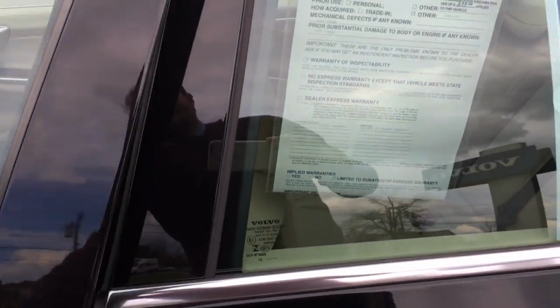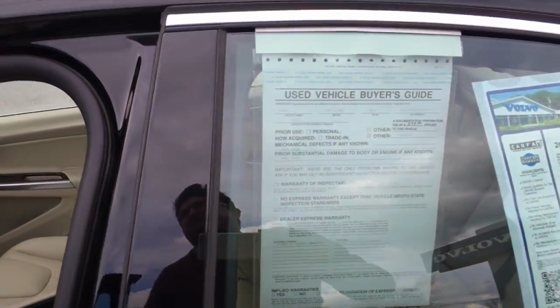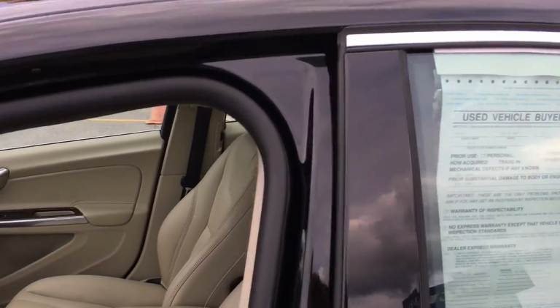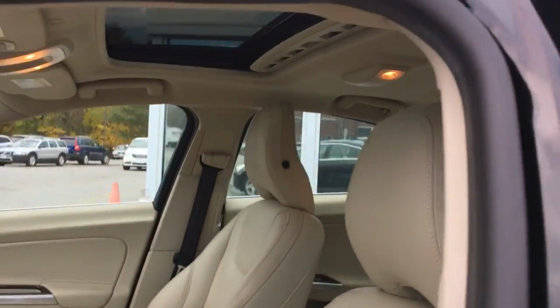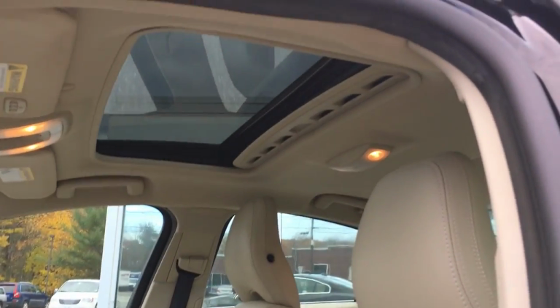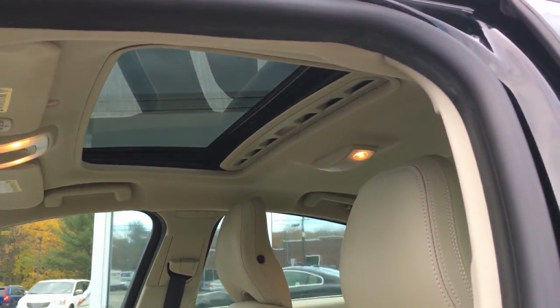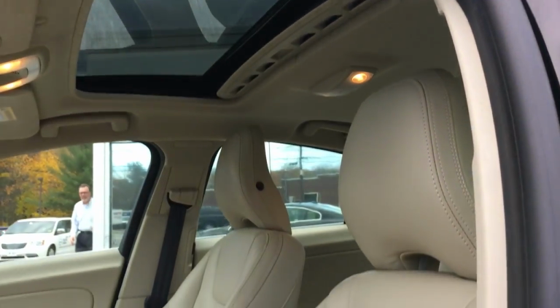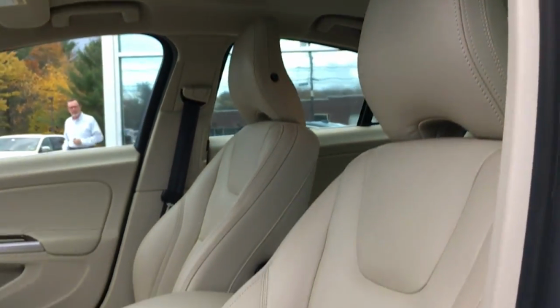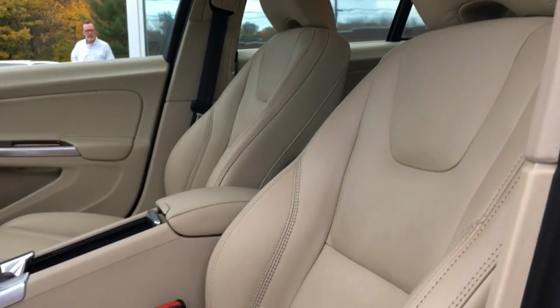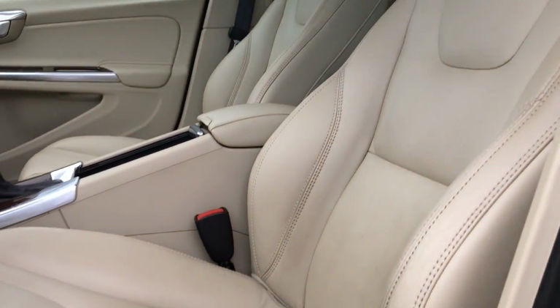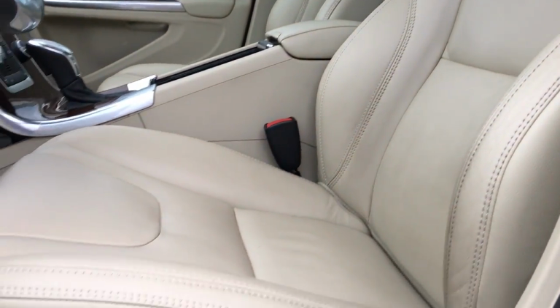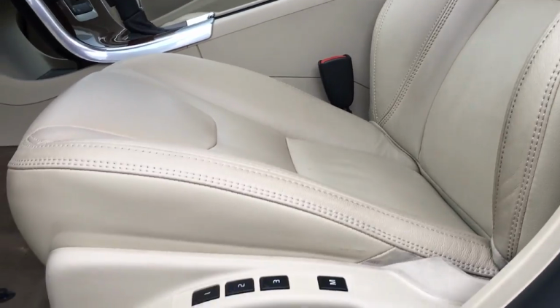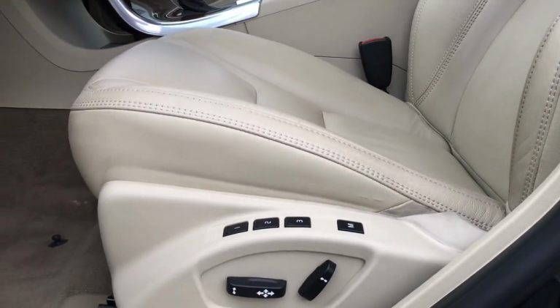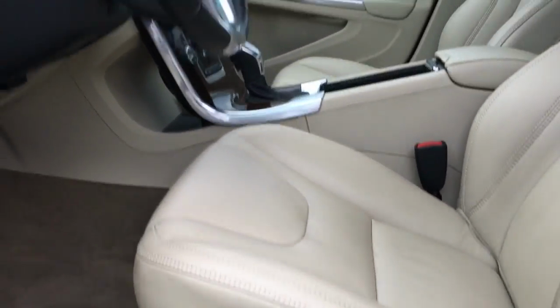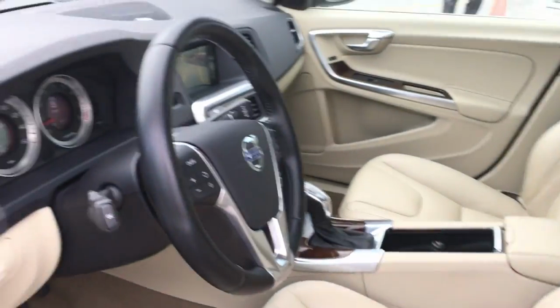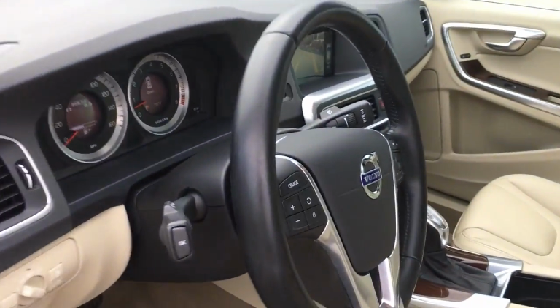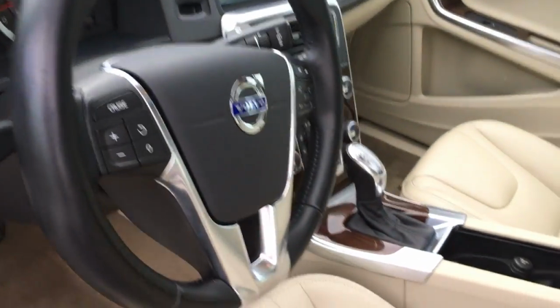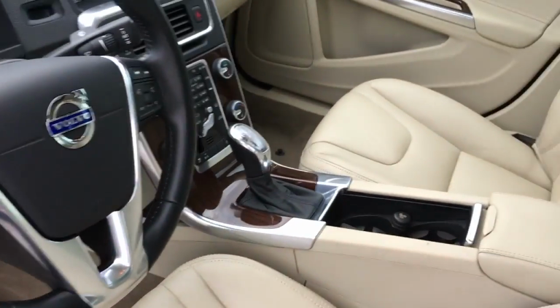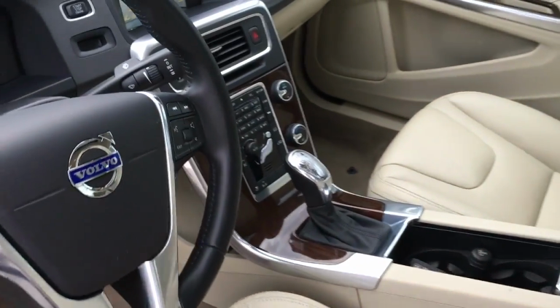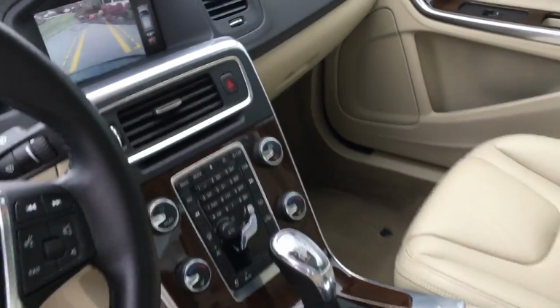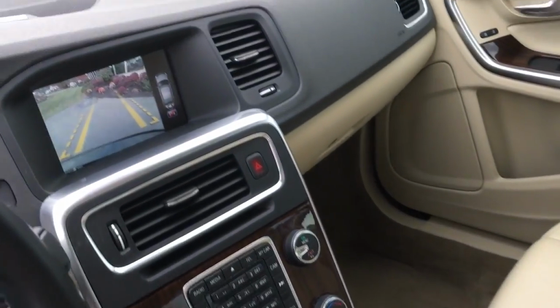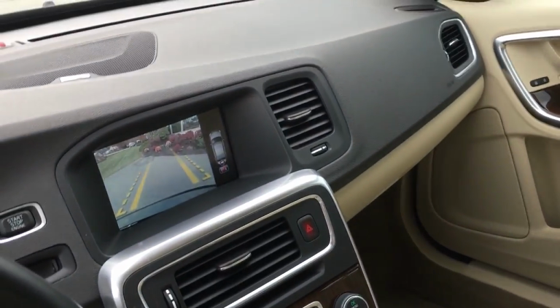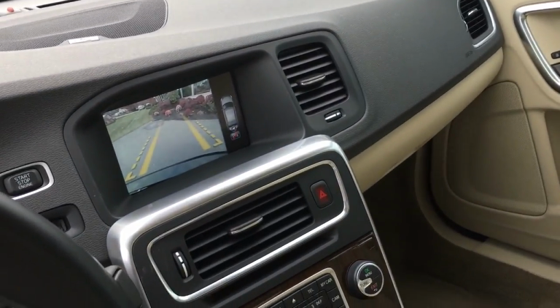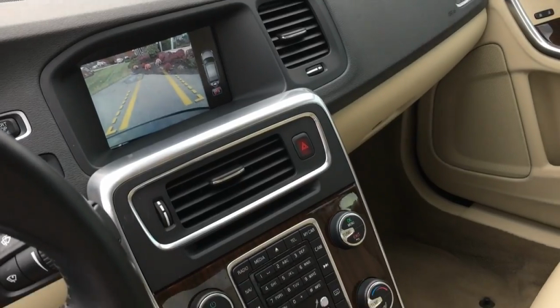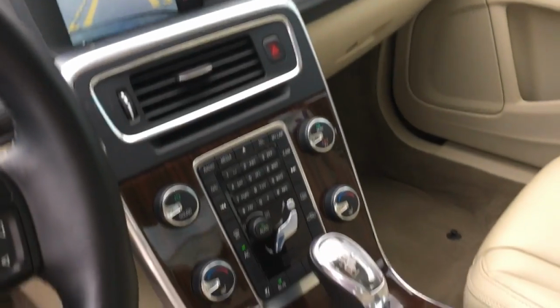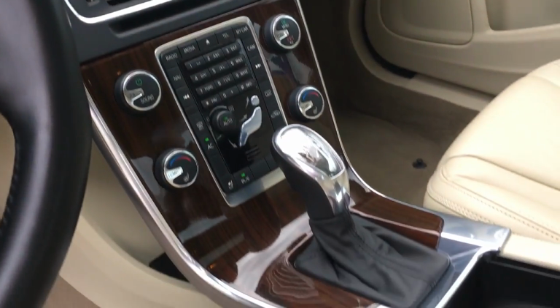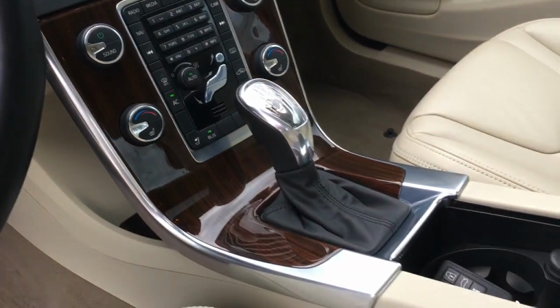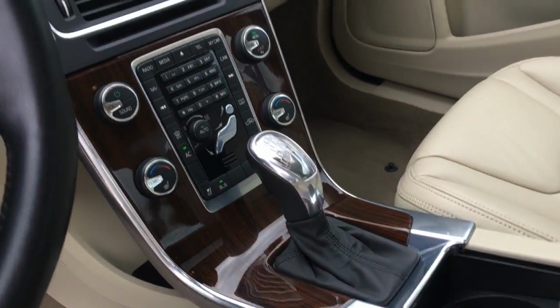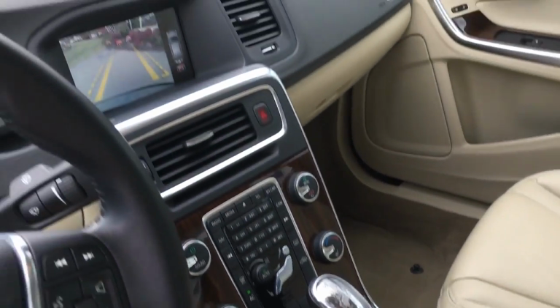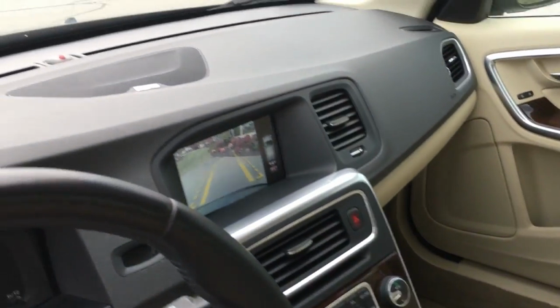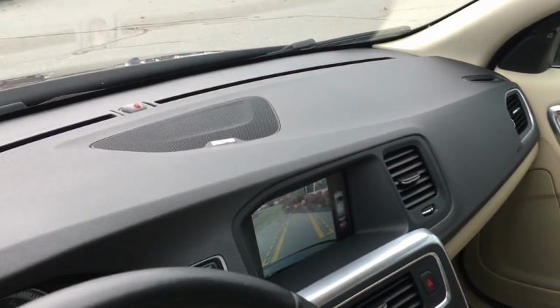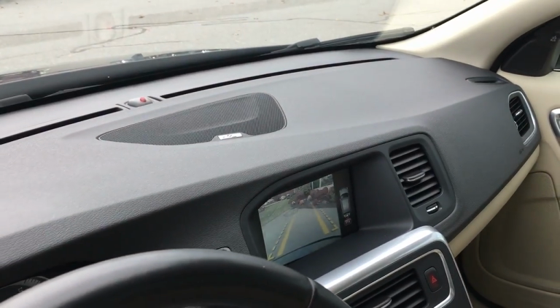Lots of pep, five cylinder turbocharged, navigation, backup camera, sports seats, power memory seats, all your controls from the steering wheel, and then again that nice Urbane wood trim.